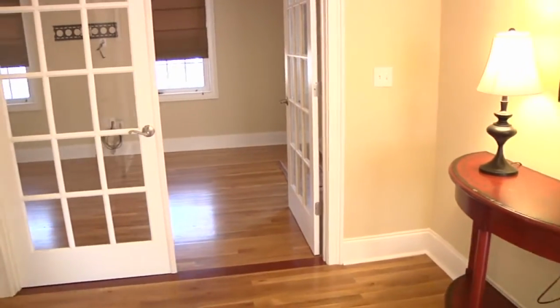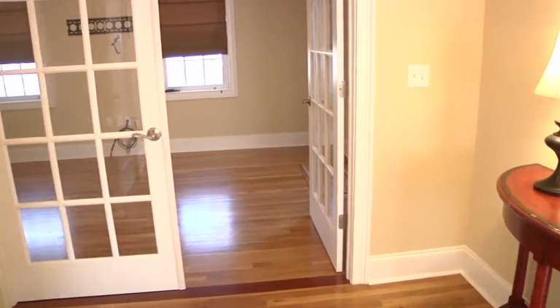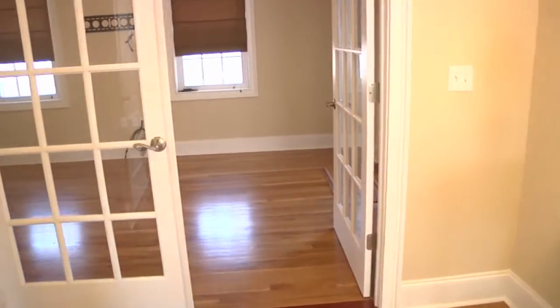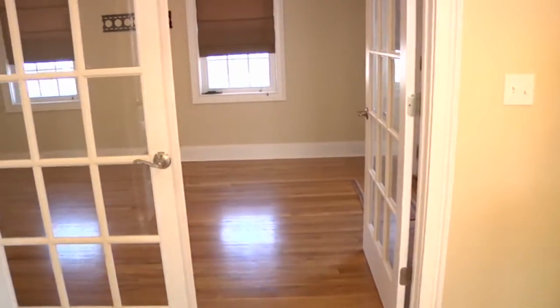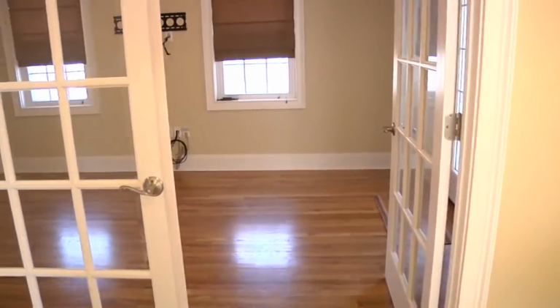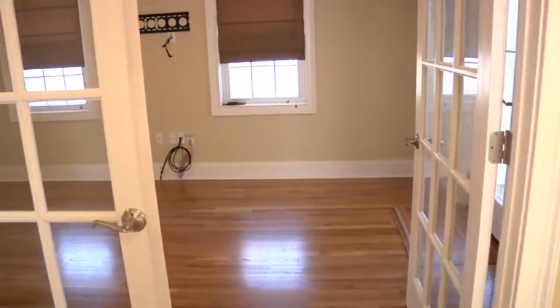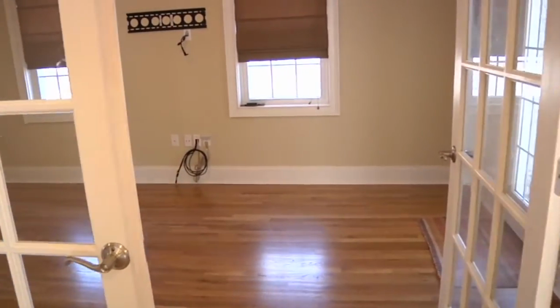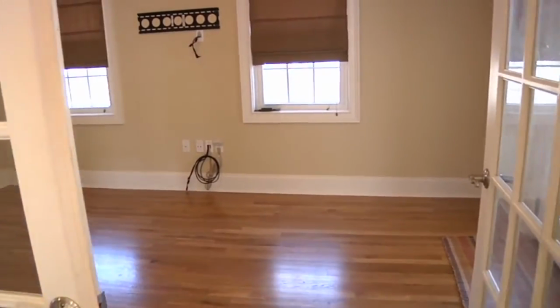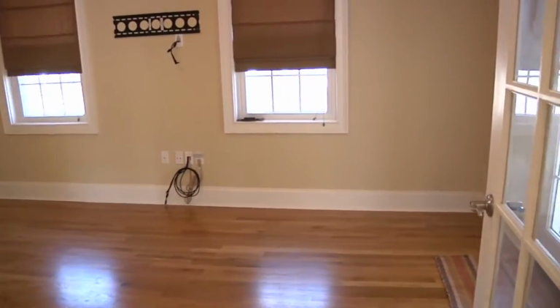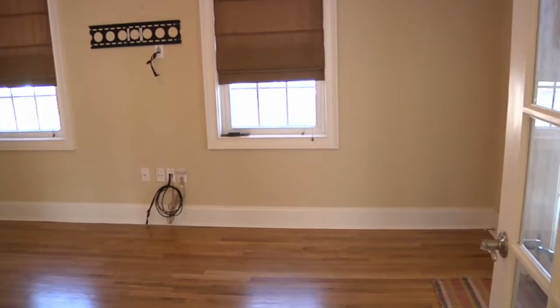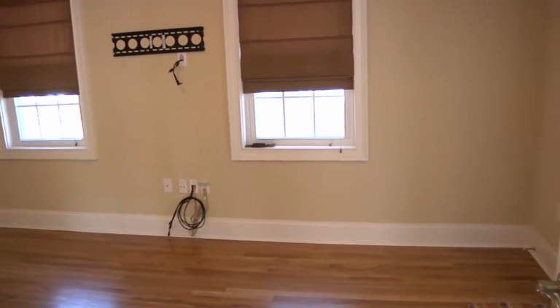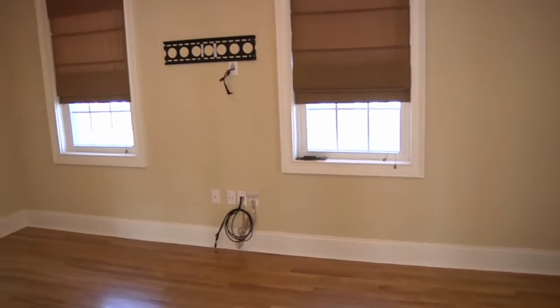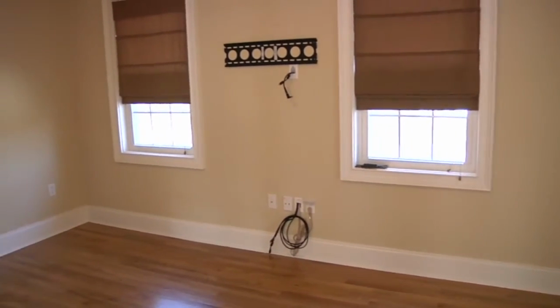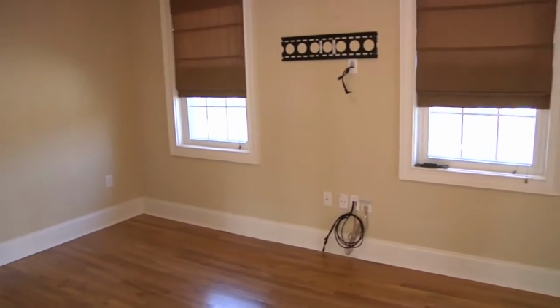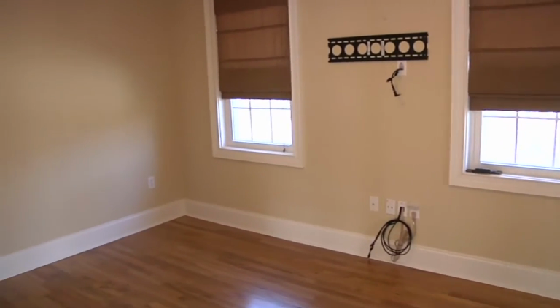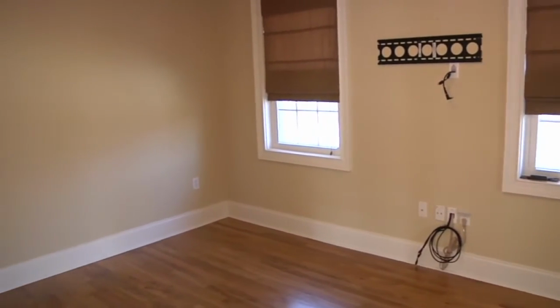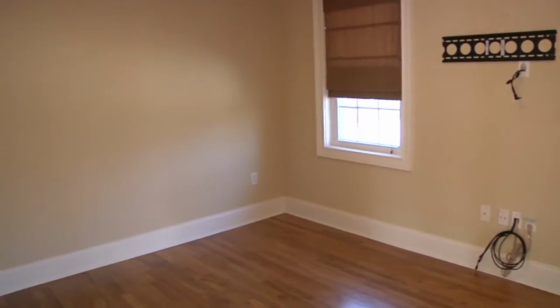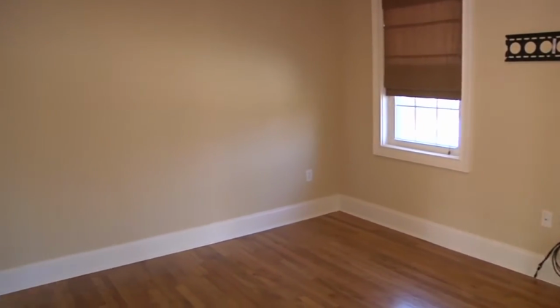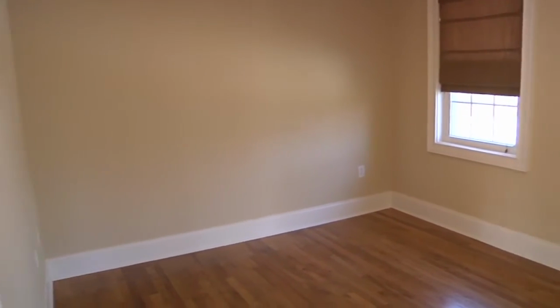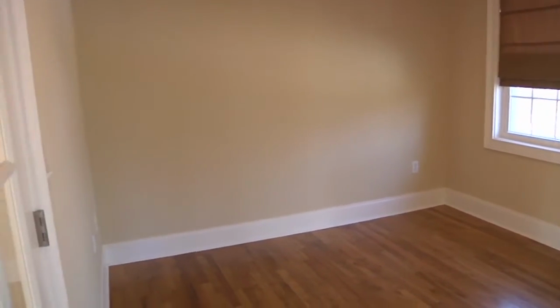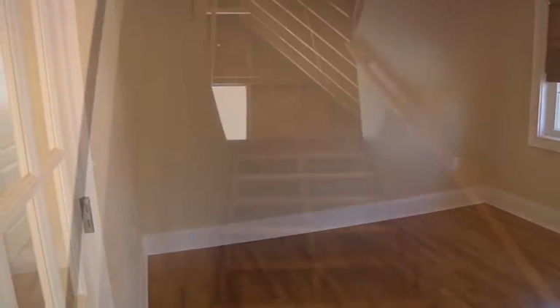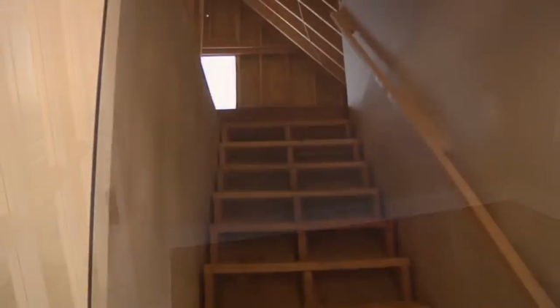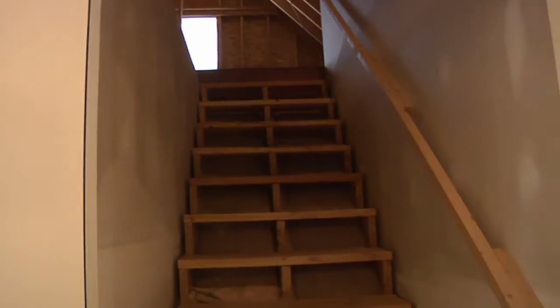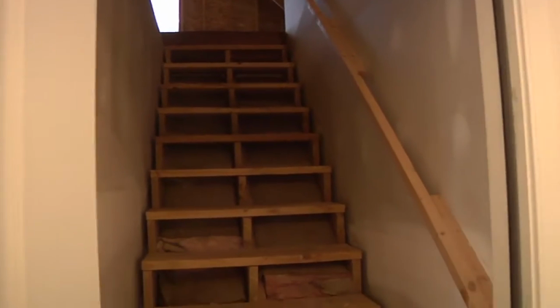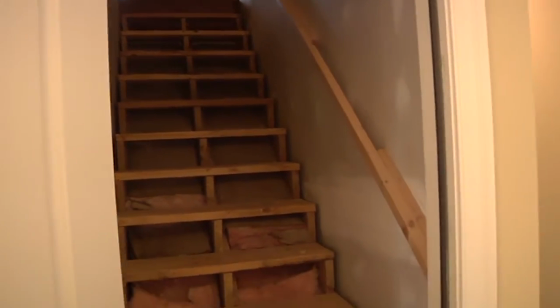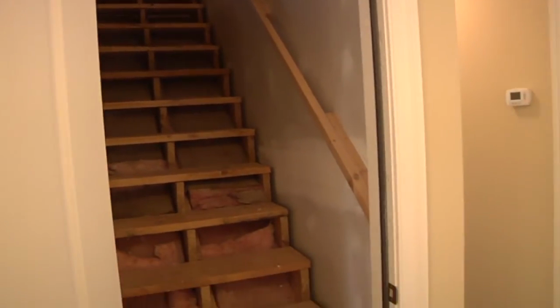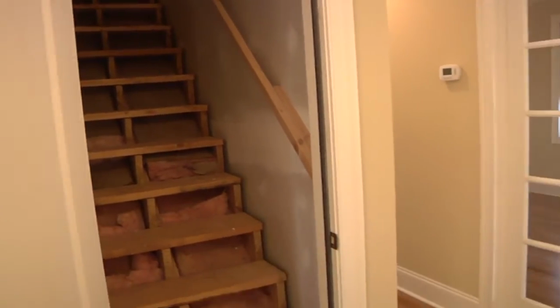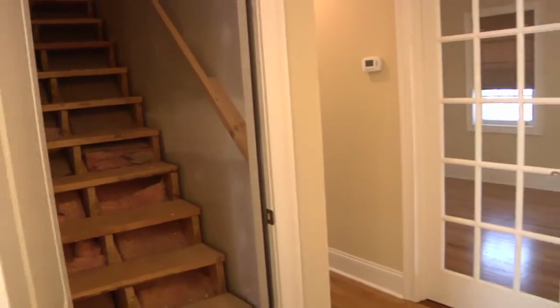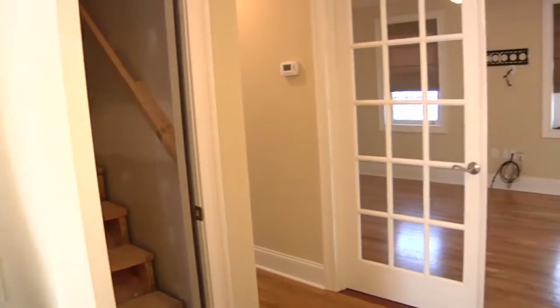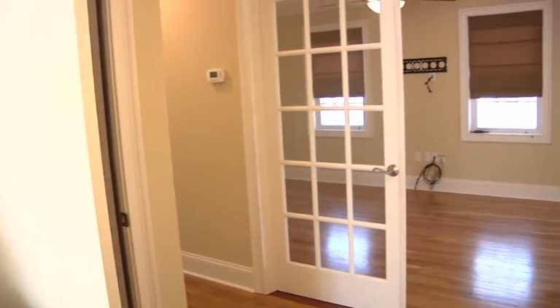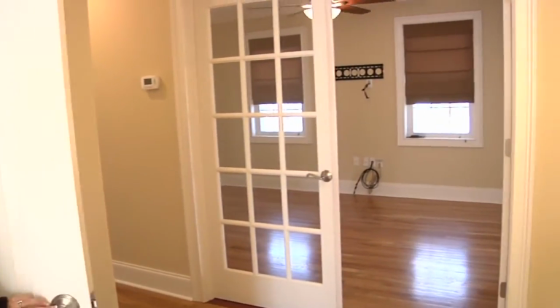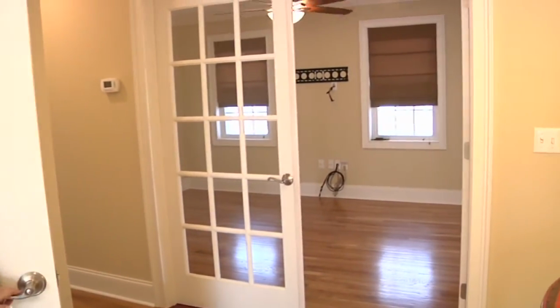The stairs open to a large landing with double glass doors leading to the study. The study also has an entry to the upstairs balcony. Also off of the landing is a large walk-up attic.